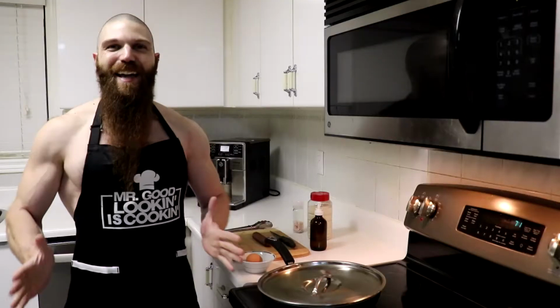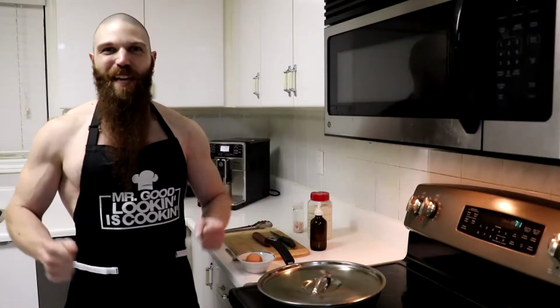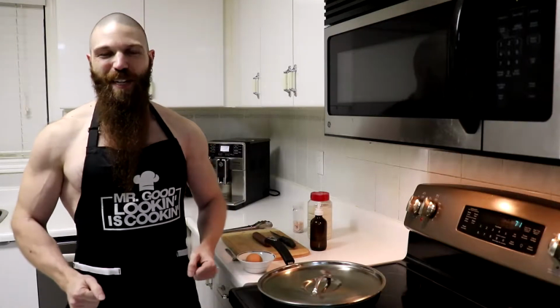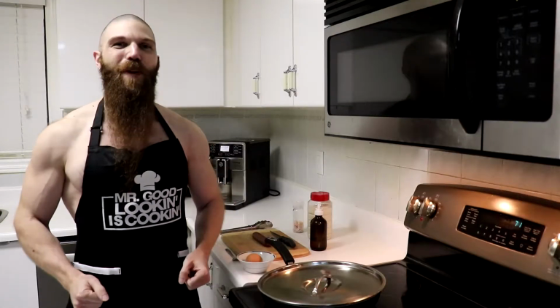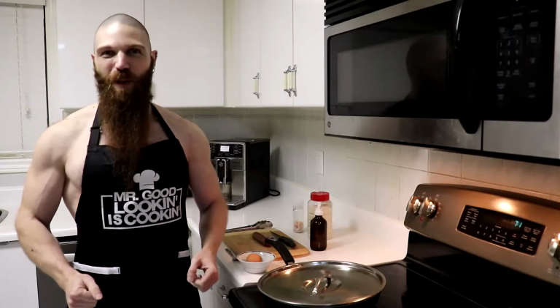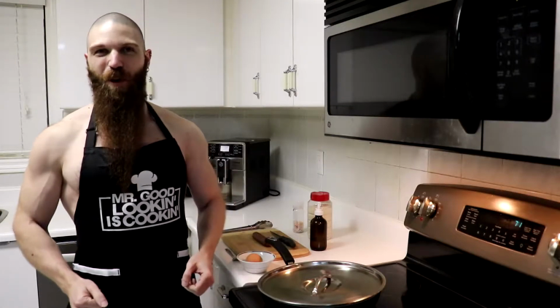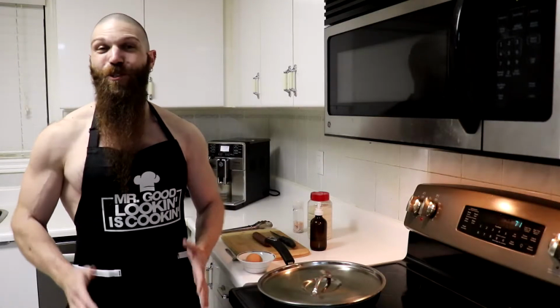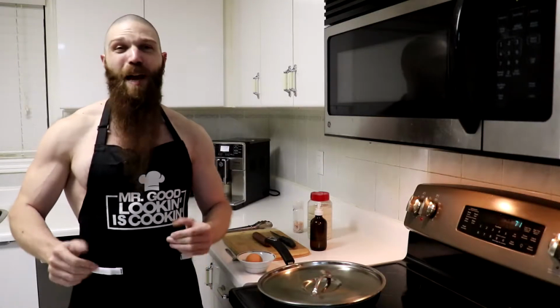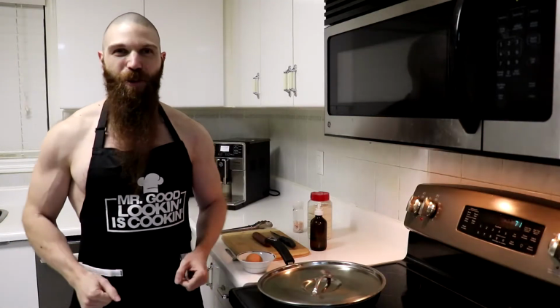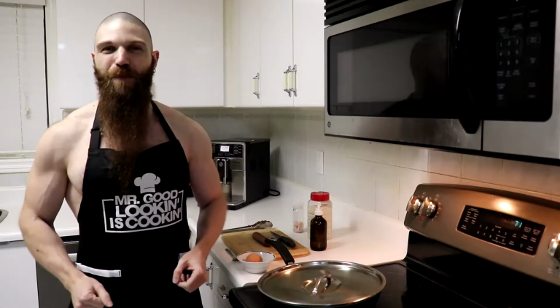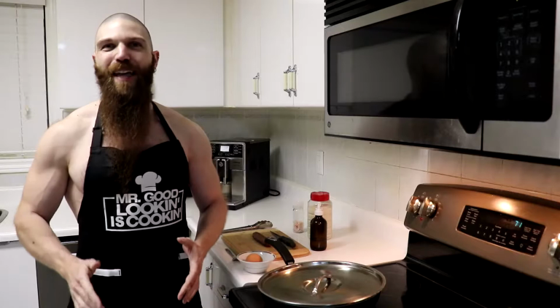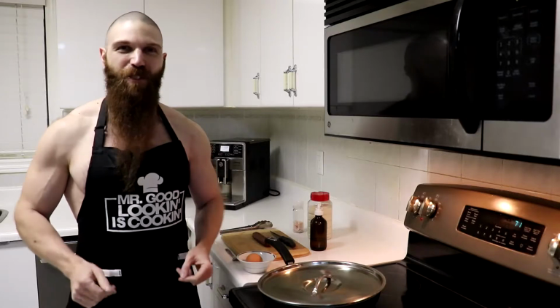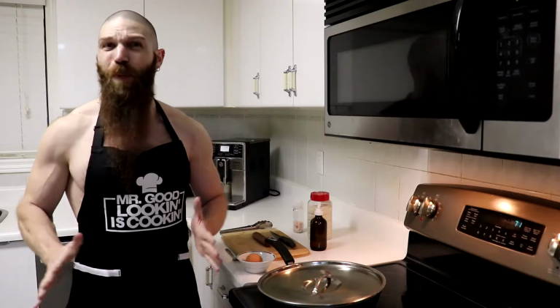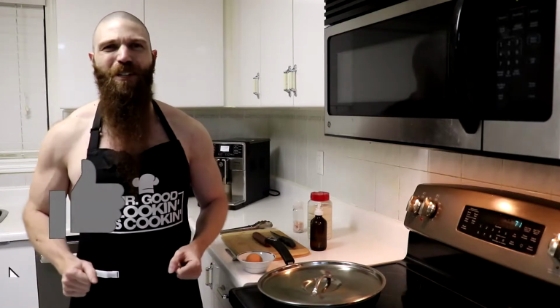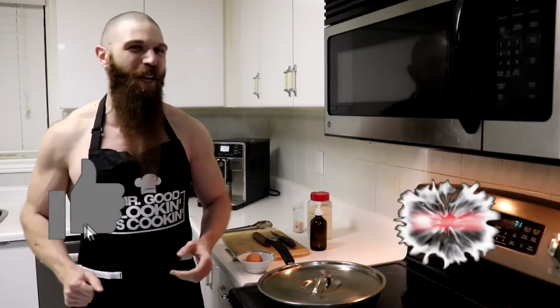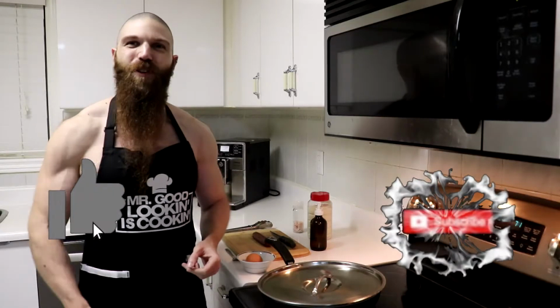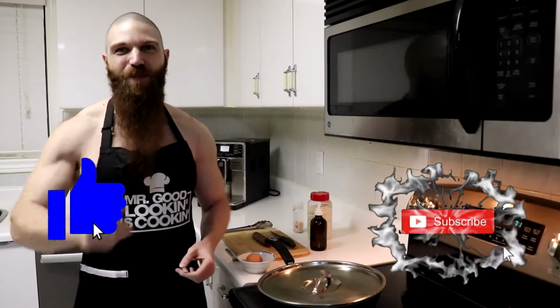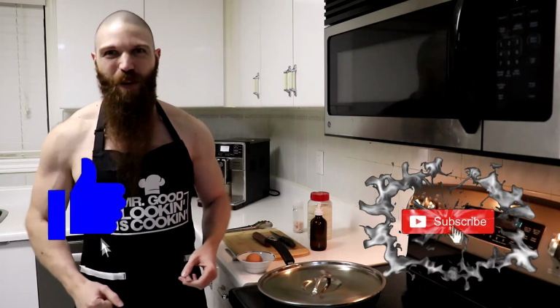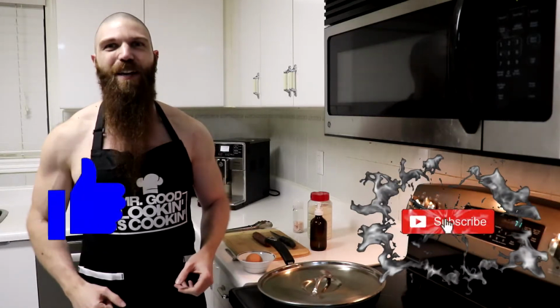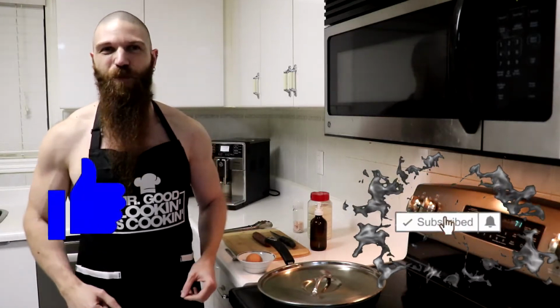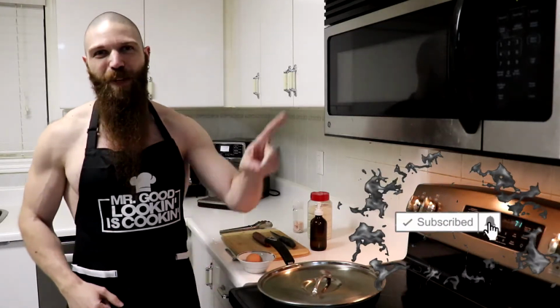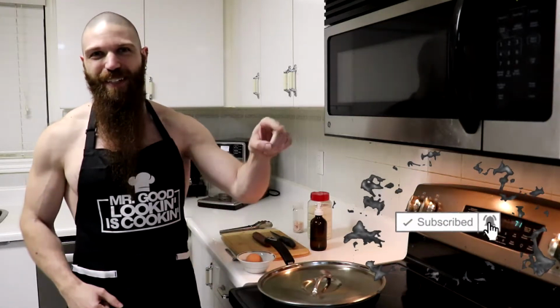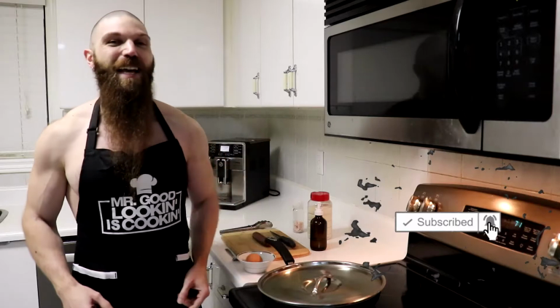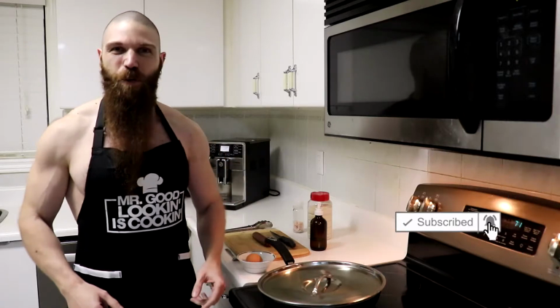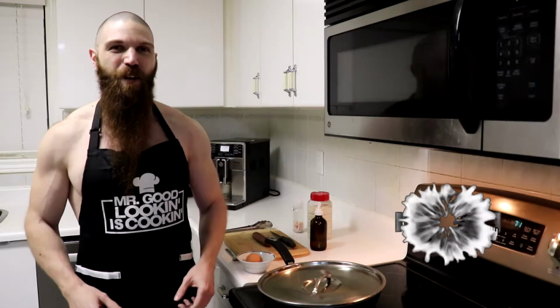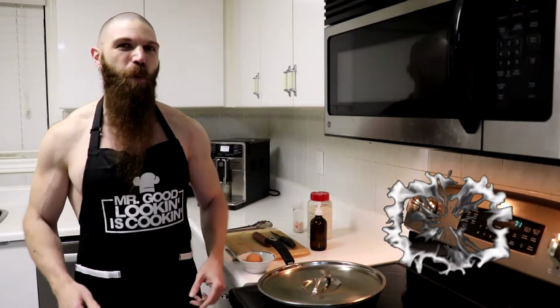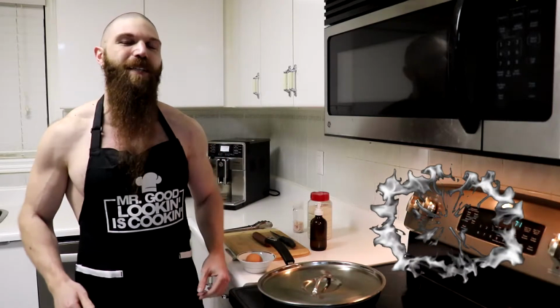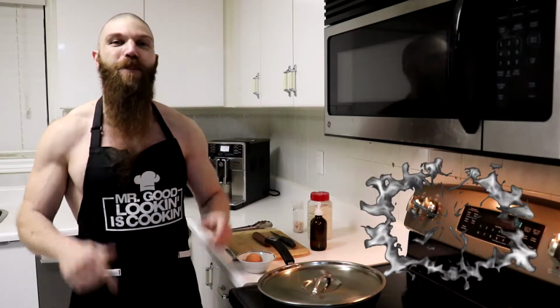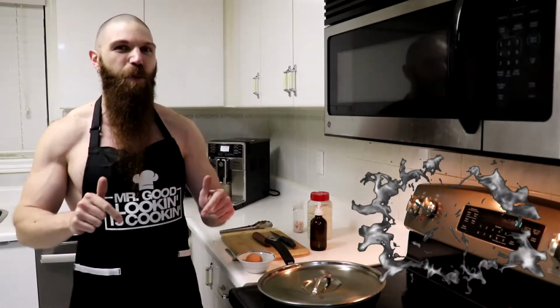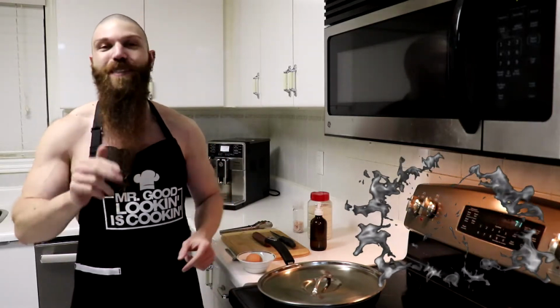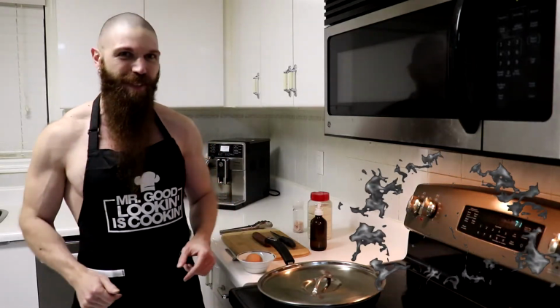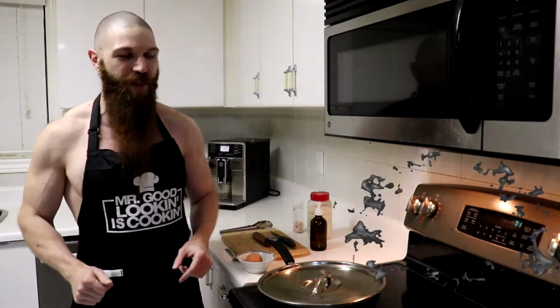Hey everyone, thanks for tuning in and welcome back to another episode of Carnivore Kitchen. Today I'm going to be showing you how to make some egg stuffed sausage. But before I start, like the video, subscribe to the channel, hit the notification bell. And if you don't want to watch the entire video, I will be including timestamps in the description so you can skip ahead to the step that you need.